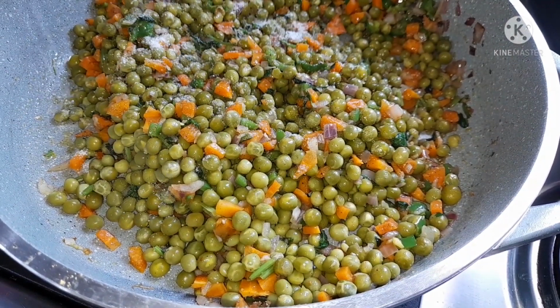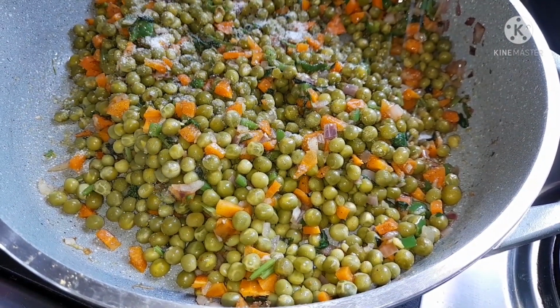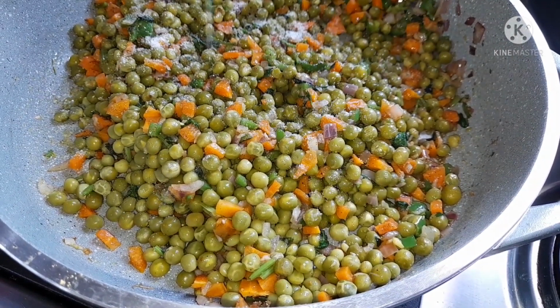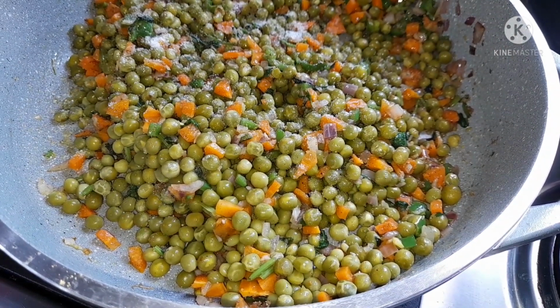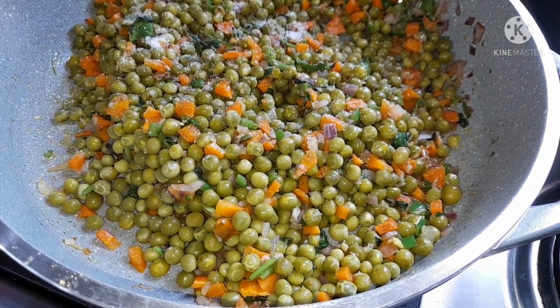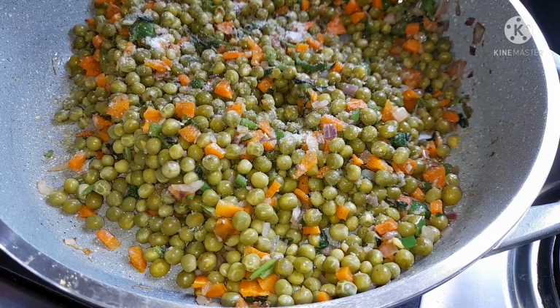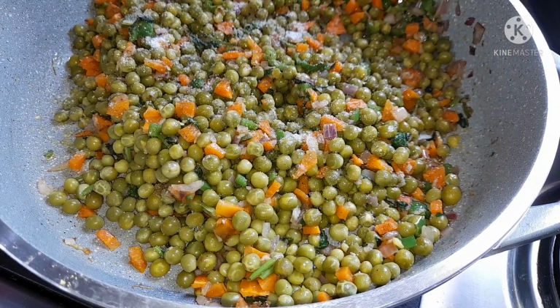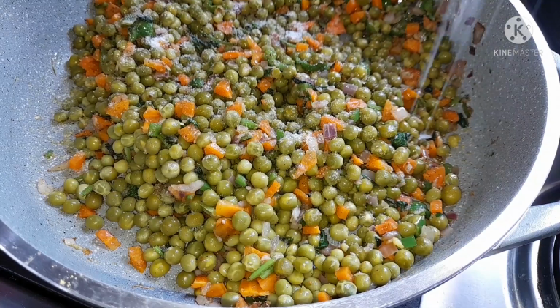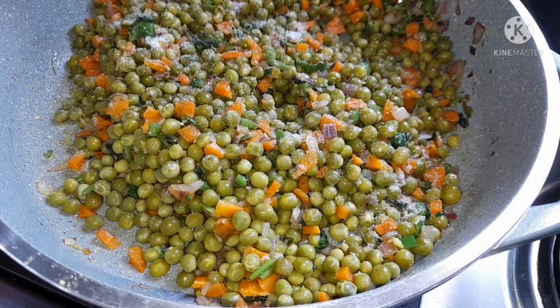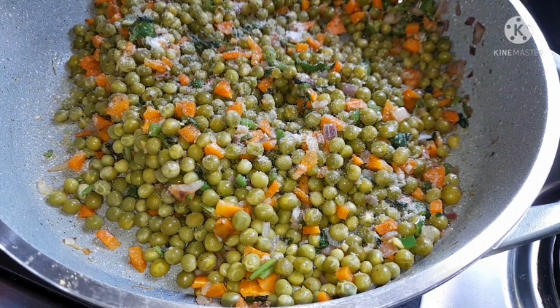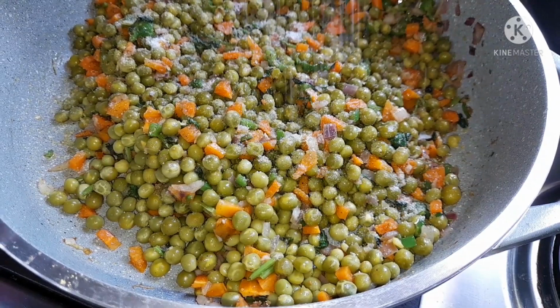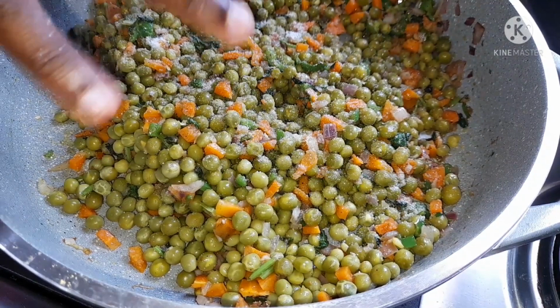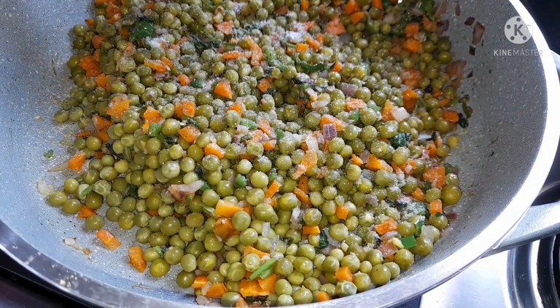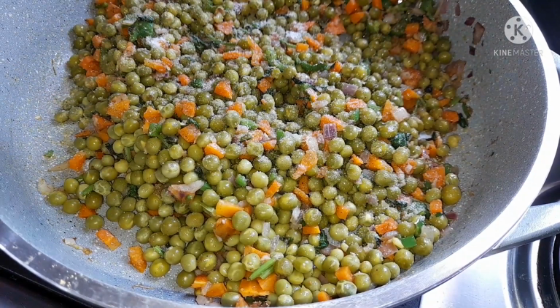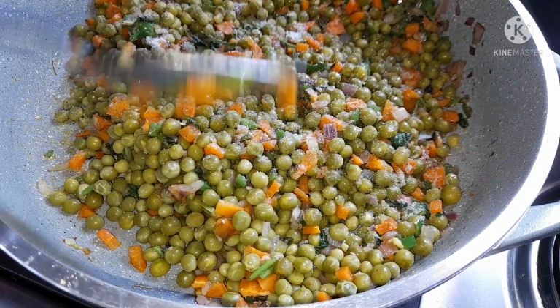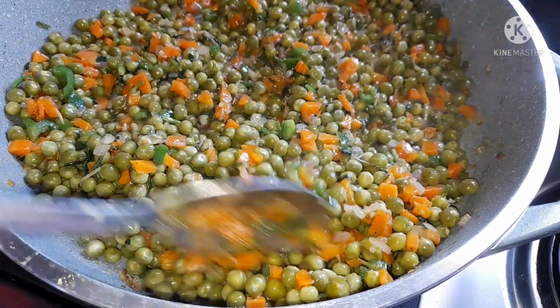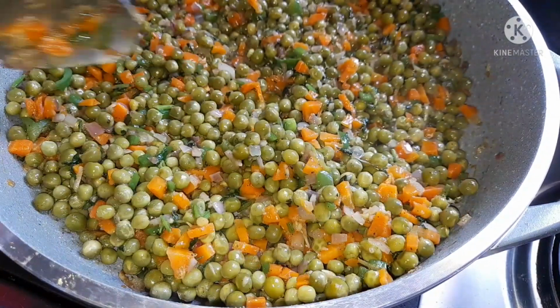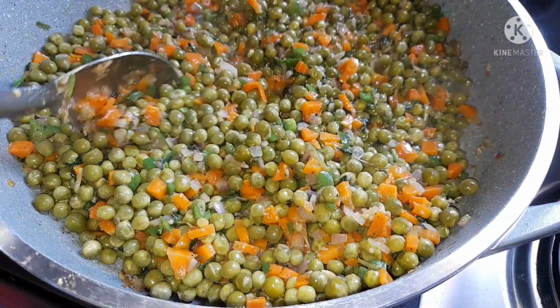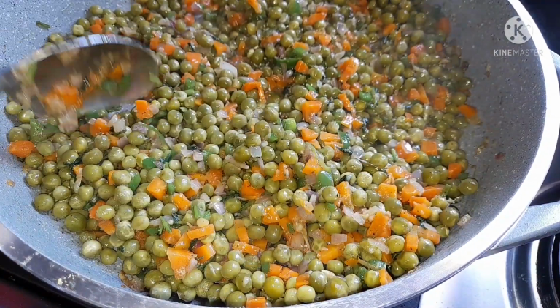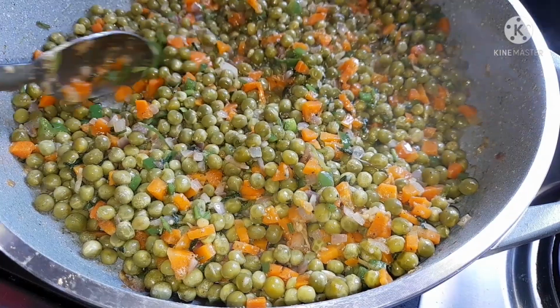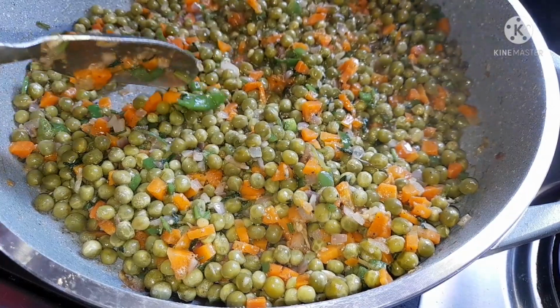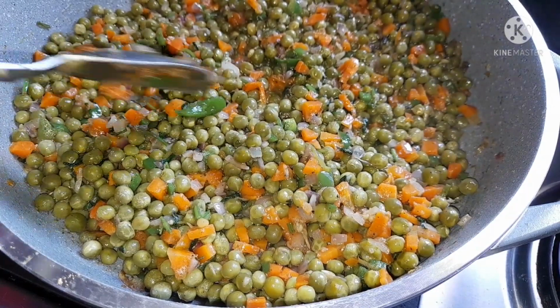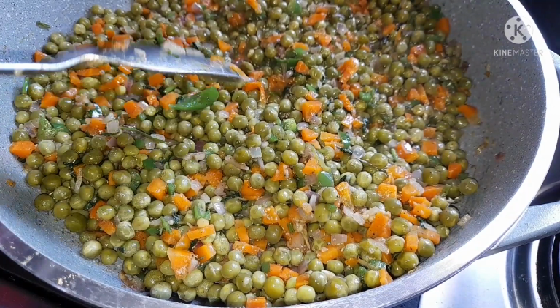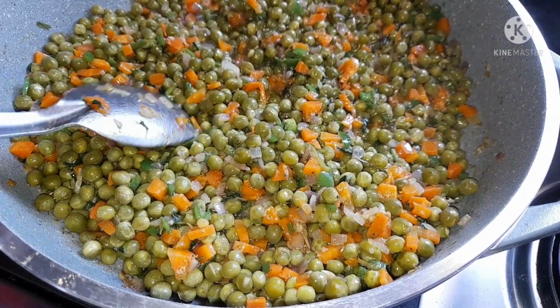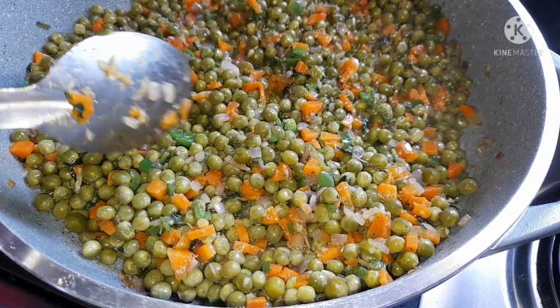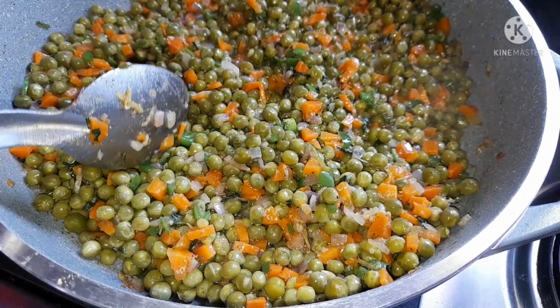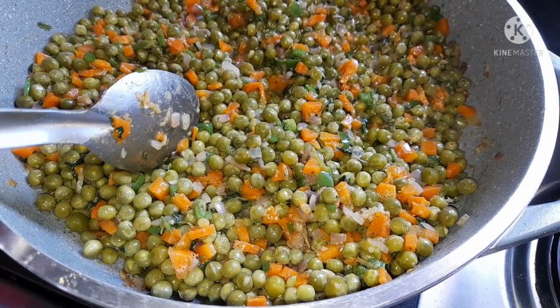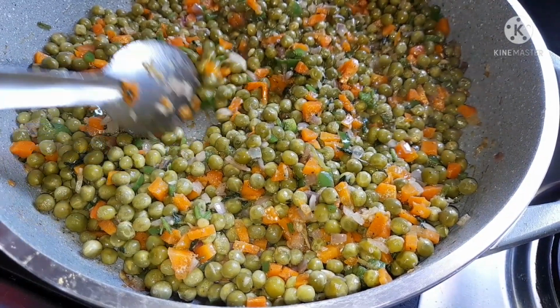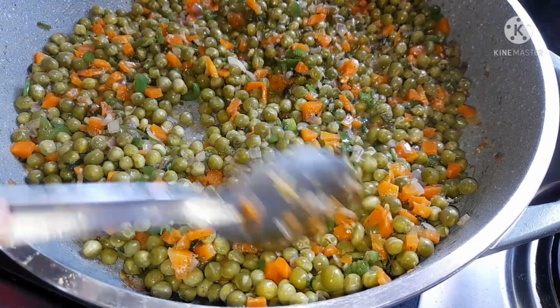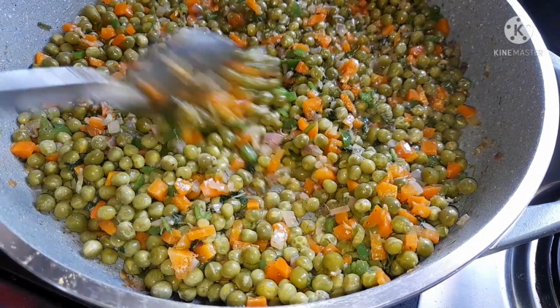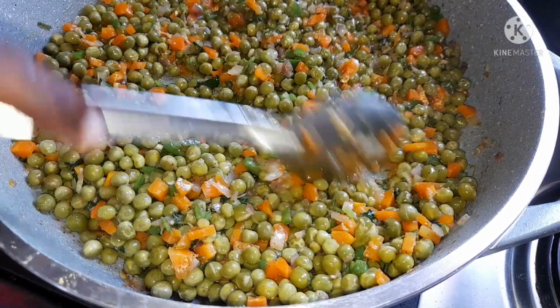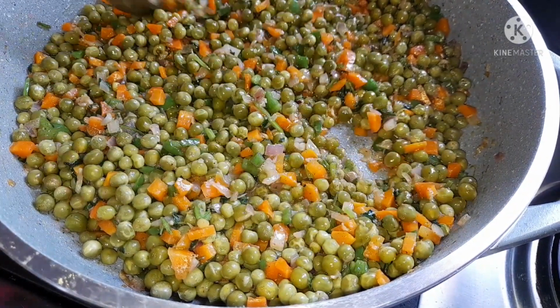I'm now adding half a teaspoon of salt to the peas and I'm going to stir them for about a minute, then cover the peas and let them cook for about five minutes.